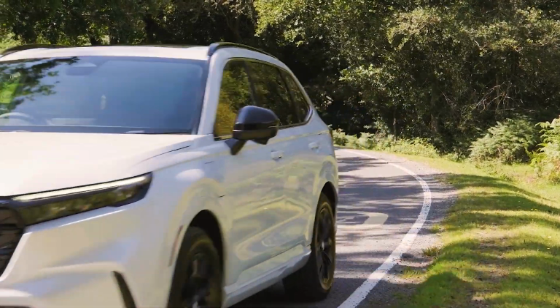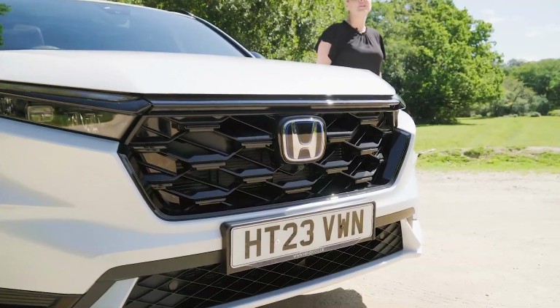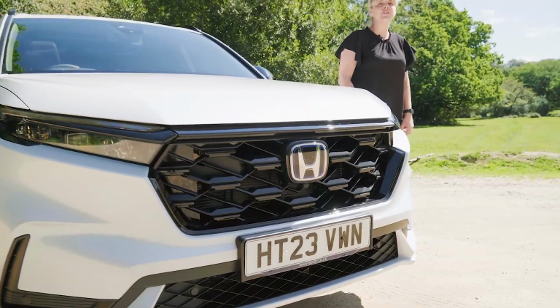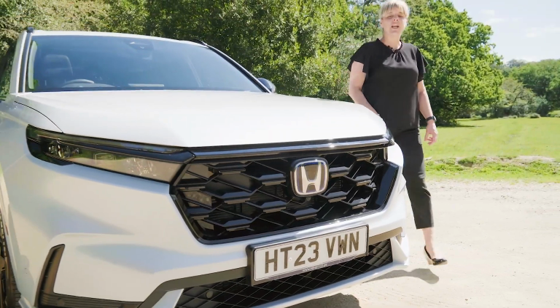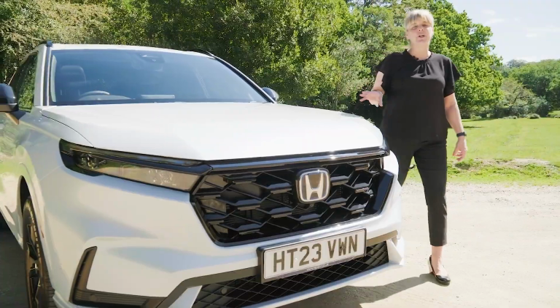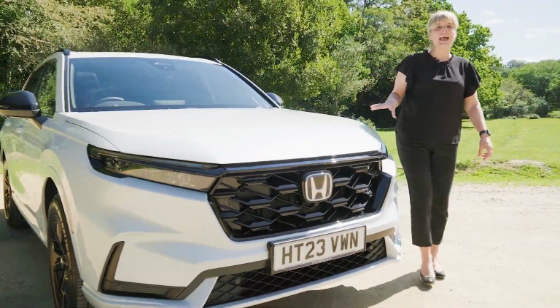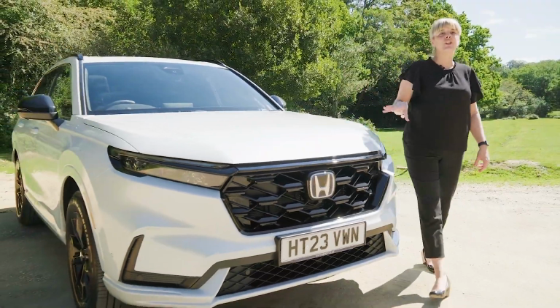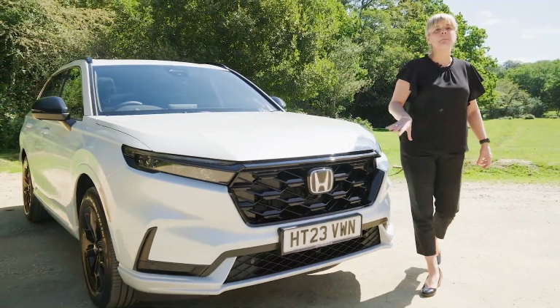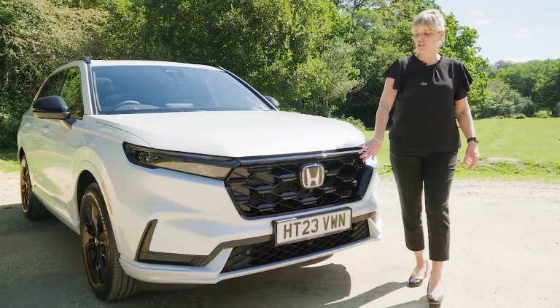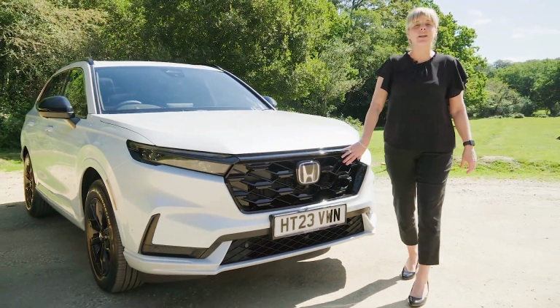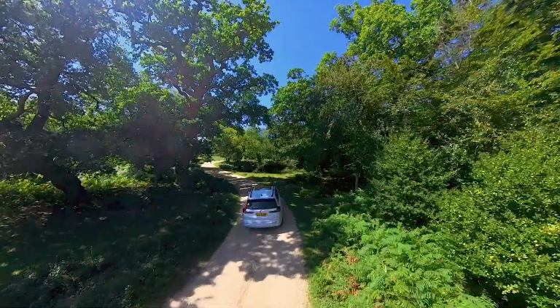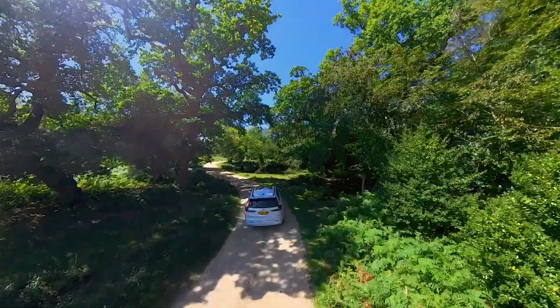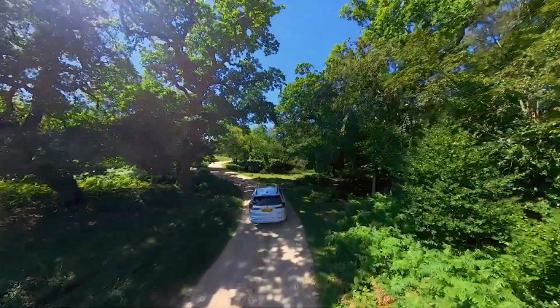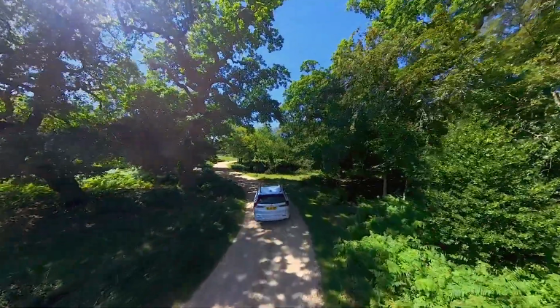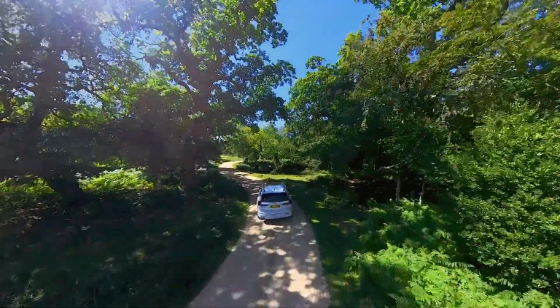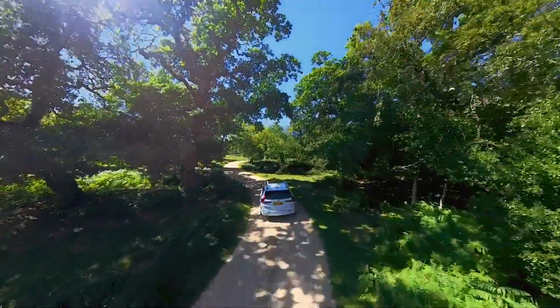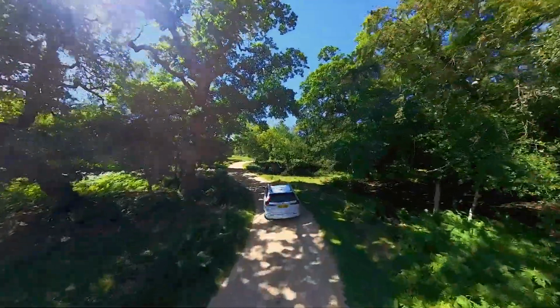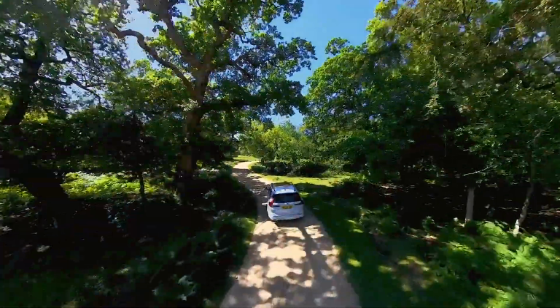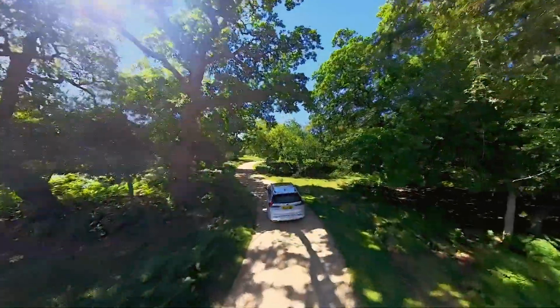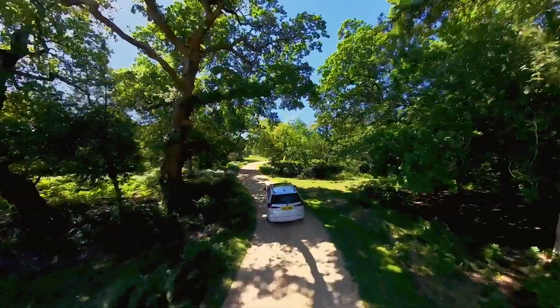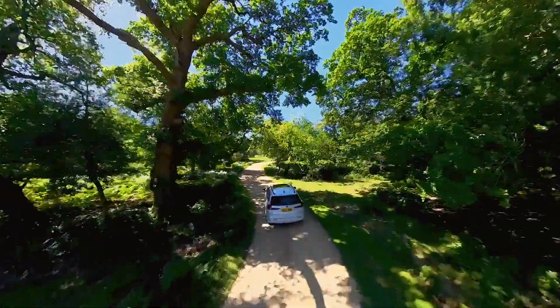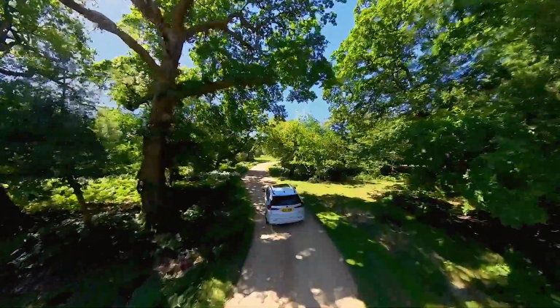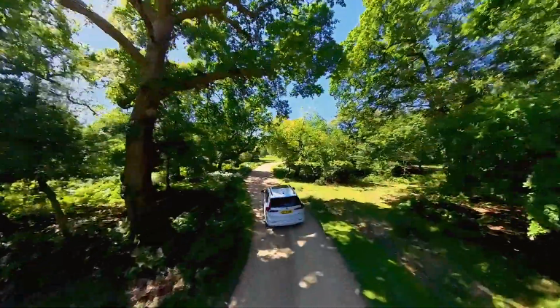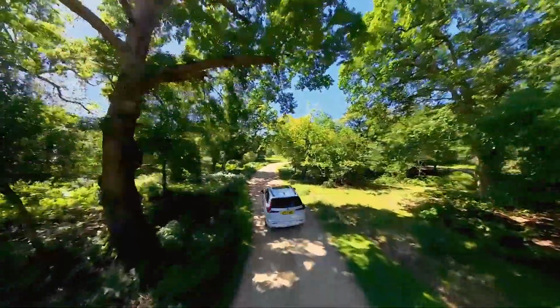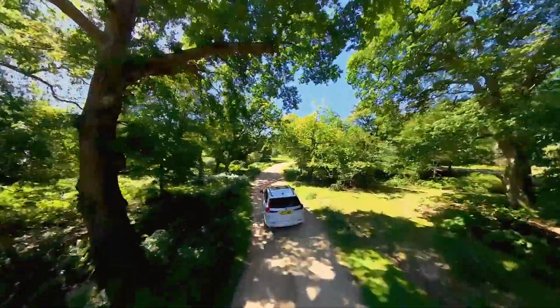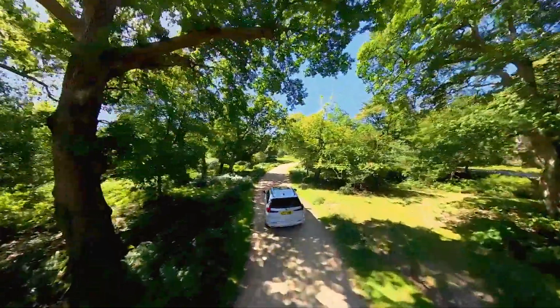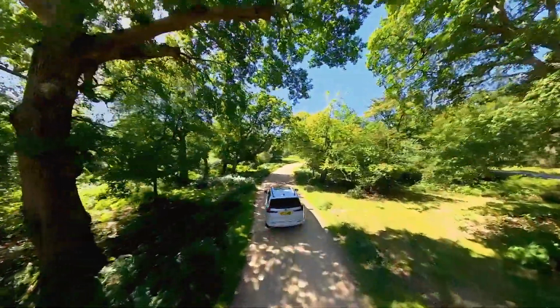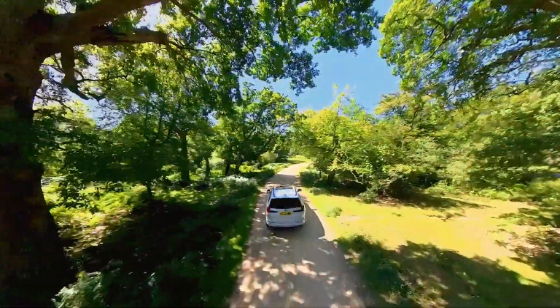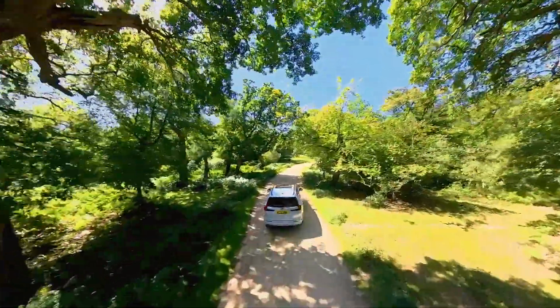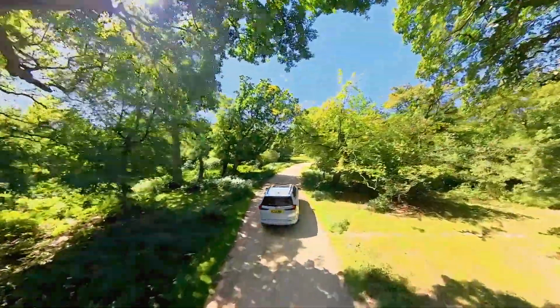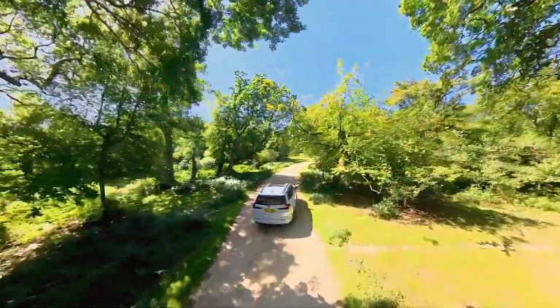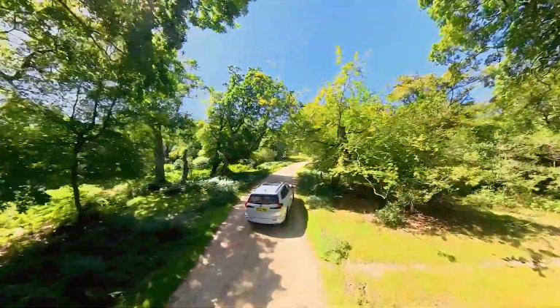With the new streamlined bonnet and the new mesh grille, the CR-V also comes with two additional front sensors which now enable the front cross traffic monitor, as well as the rear.